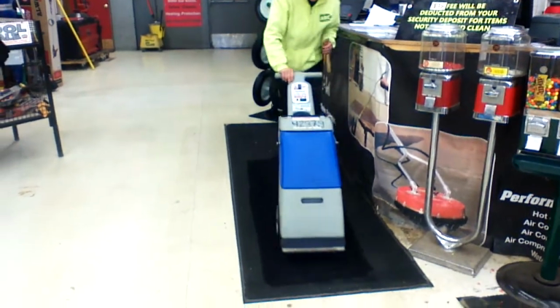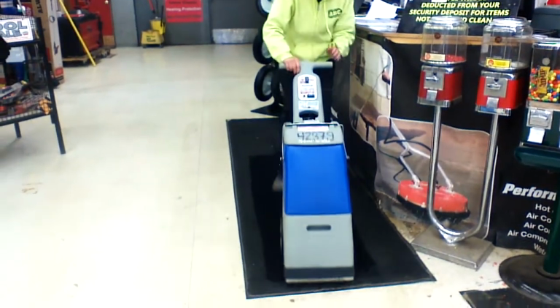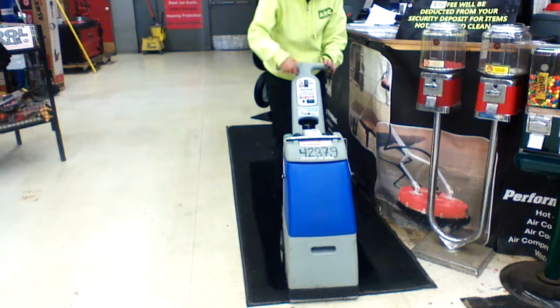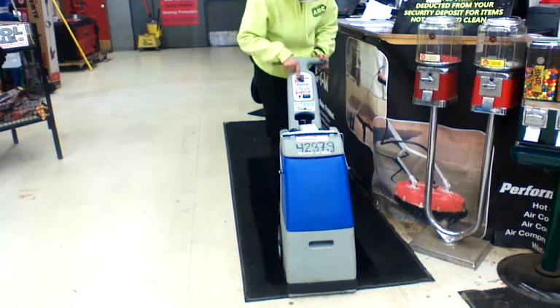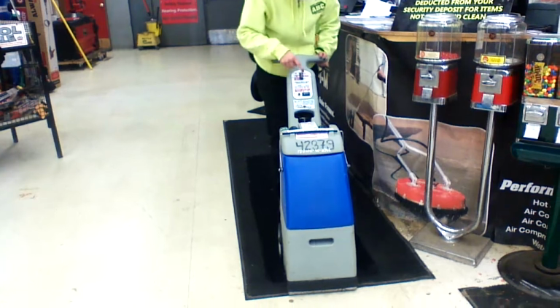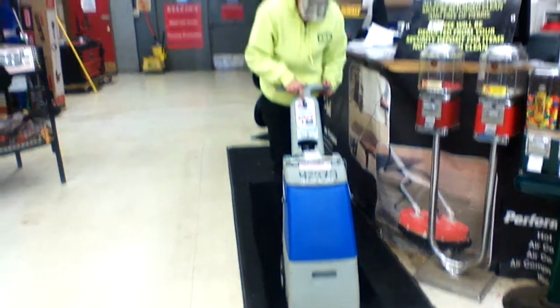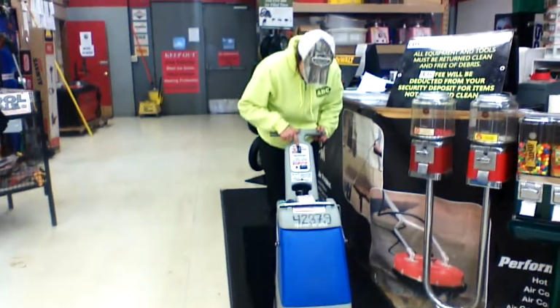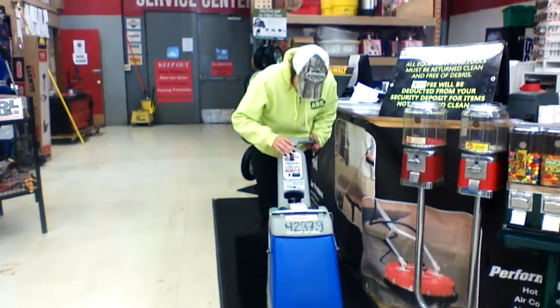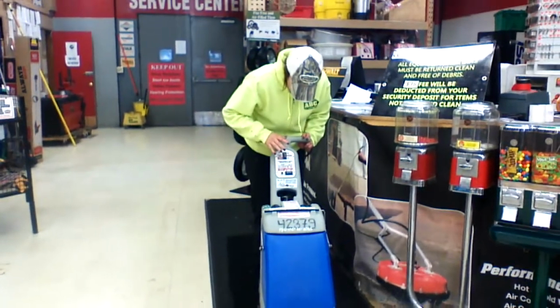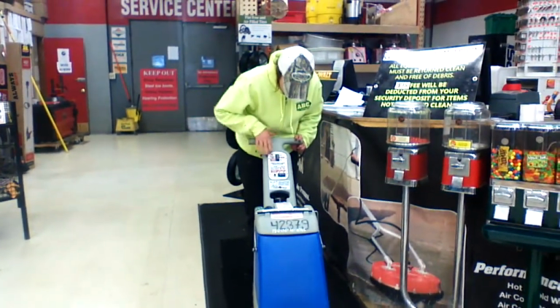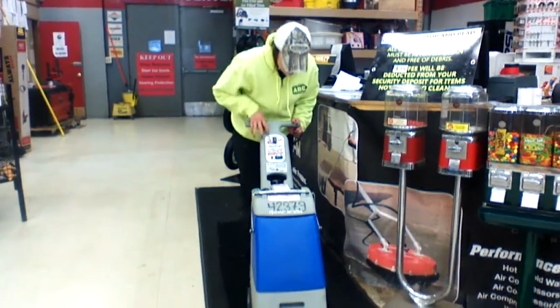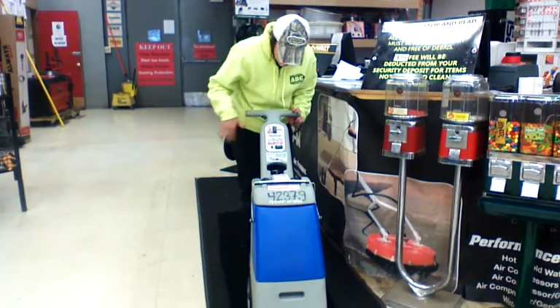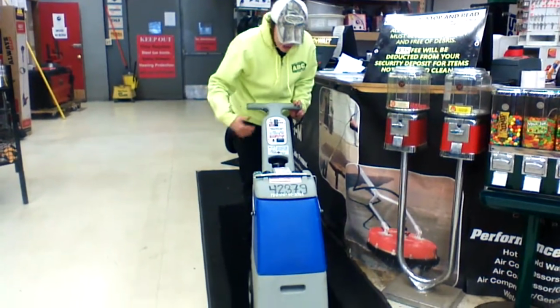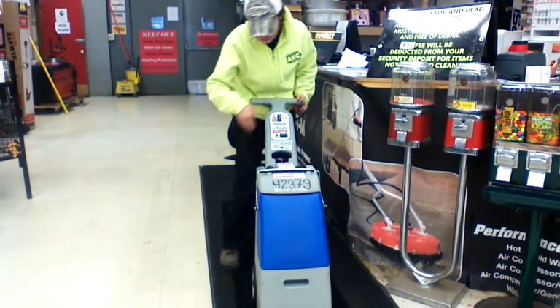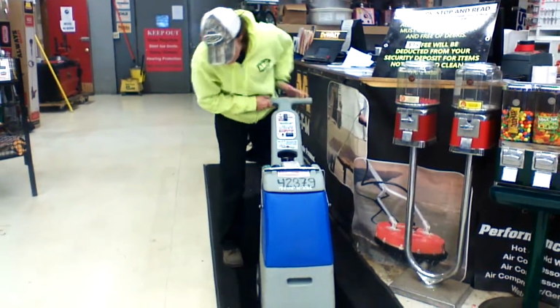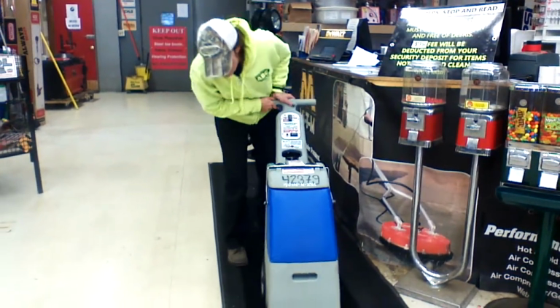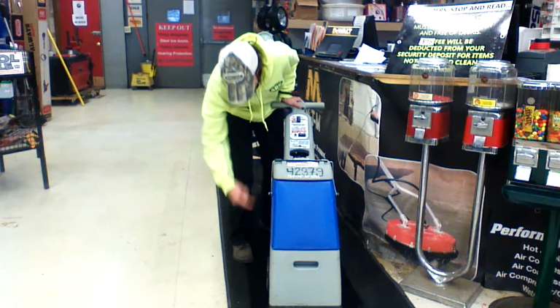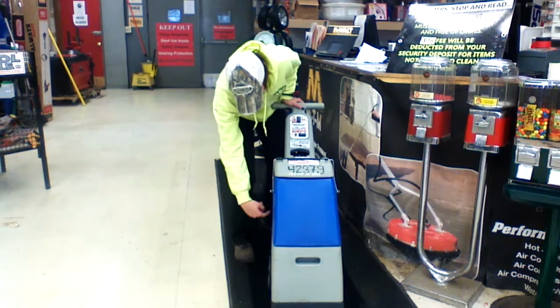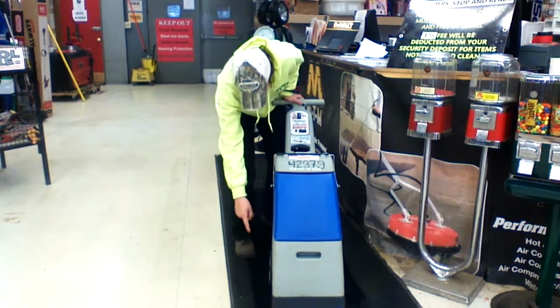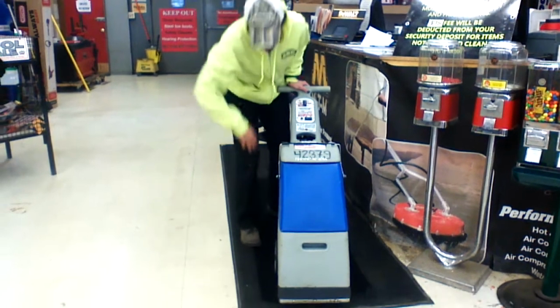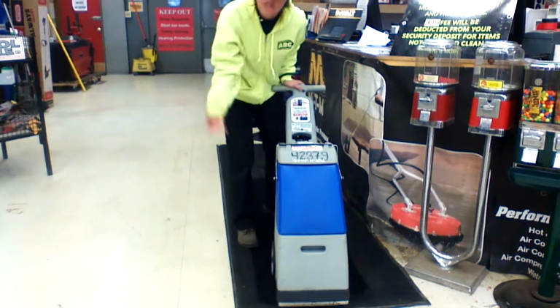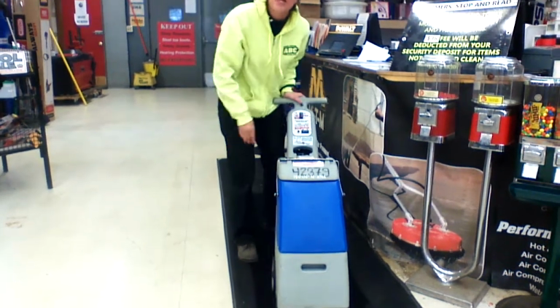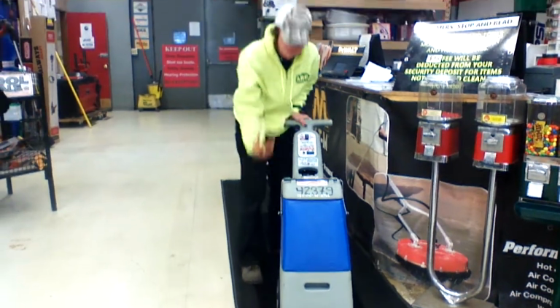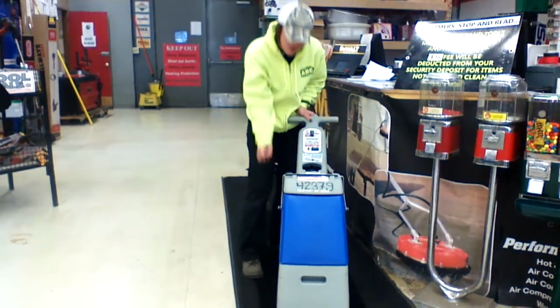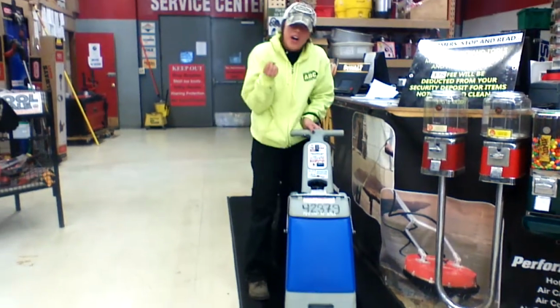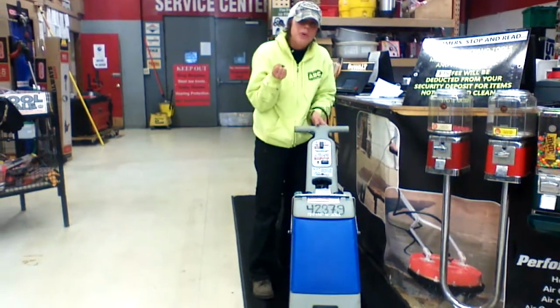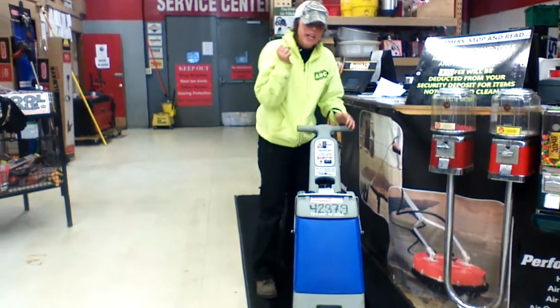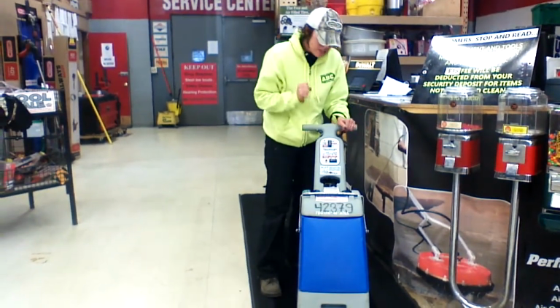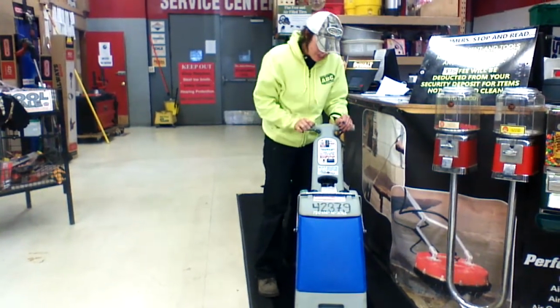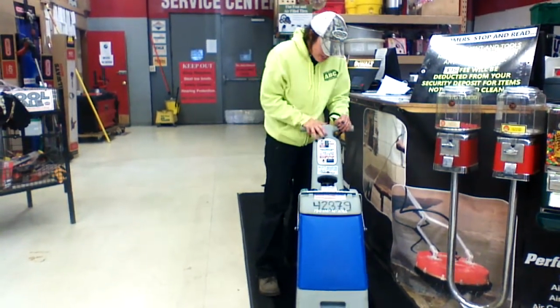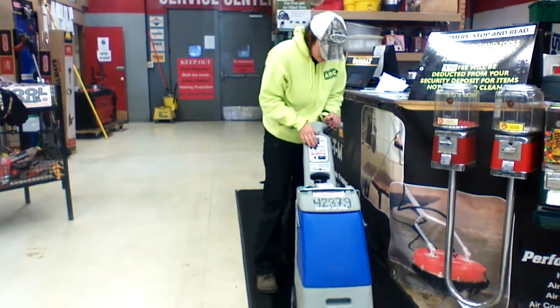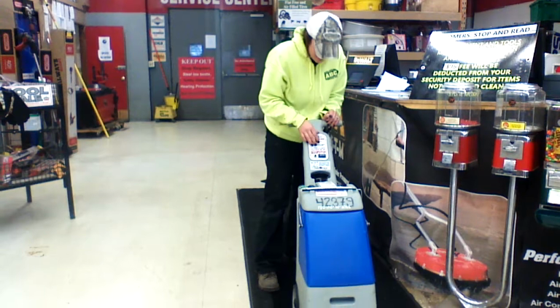Then you have an on and off switch up here. When you're ready to suck up the water, on the bottom you also have brushes — it's going to scrub and pull the water up into the machine at the same time.